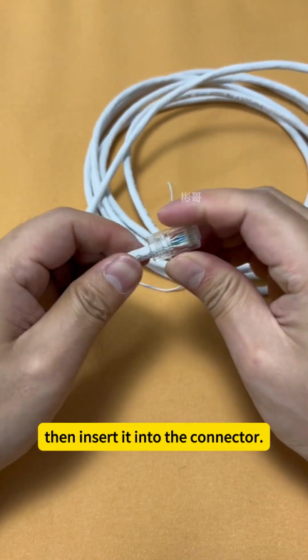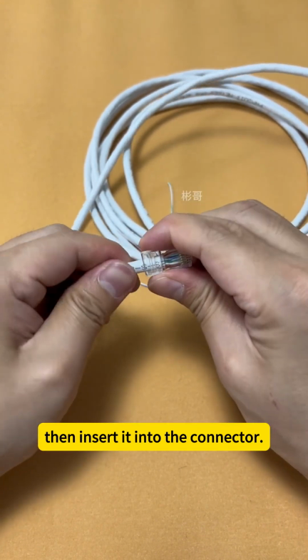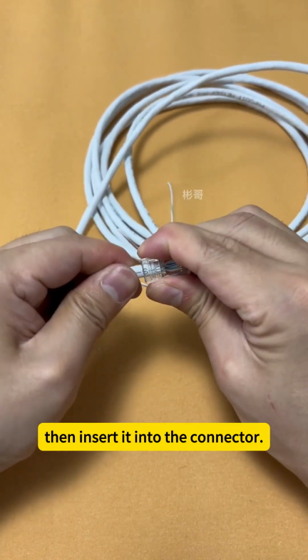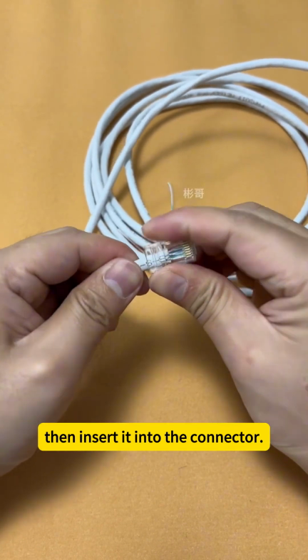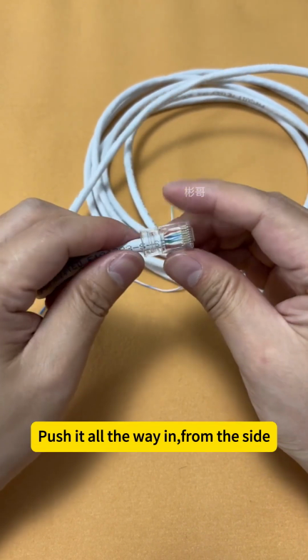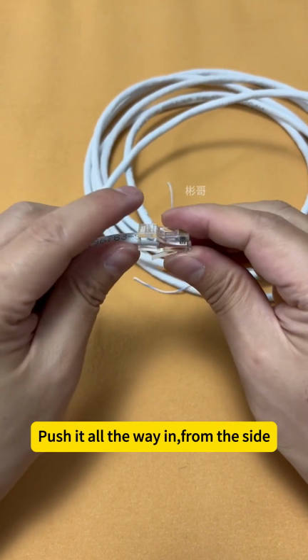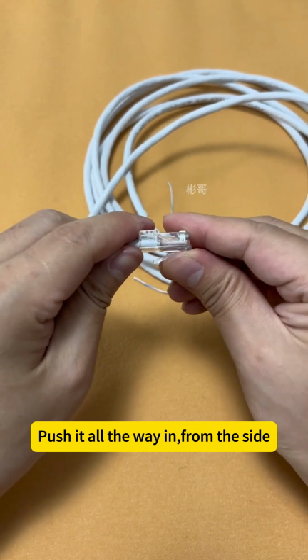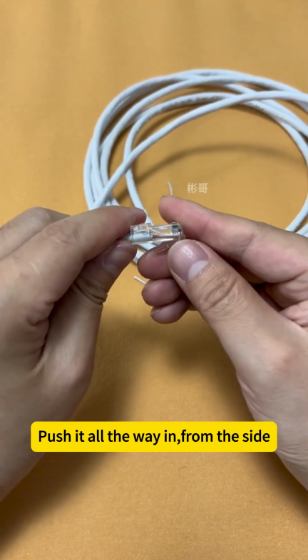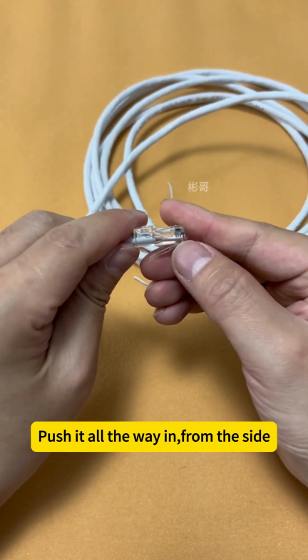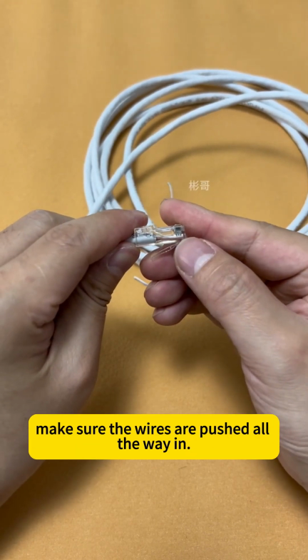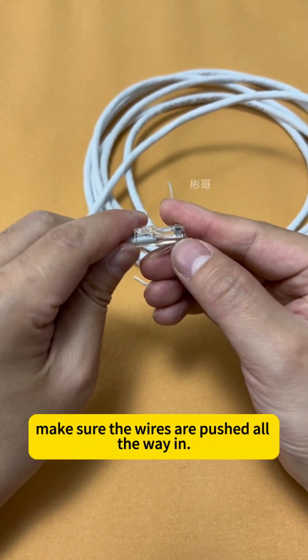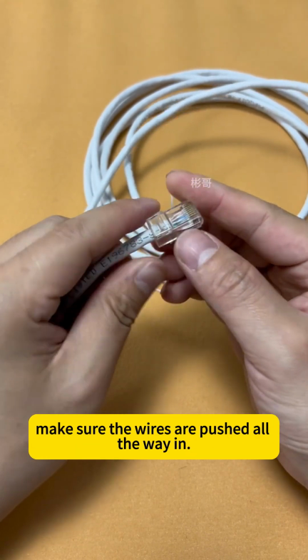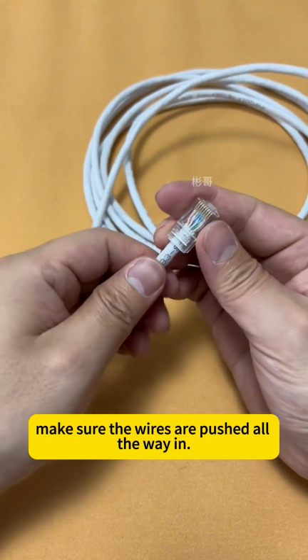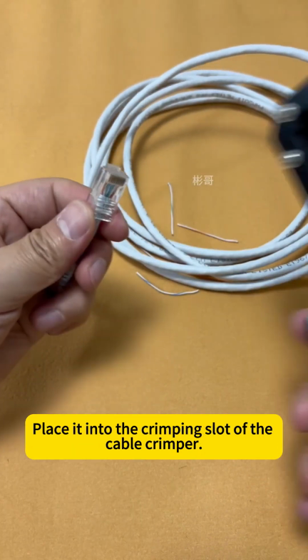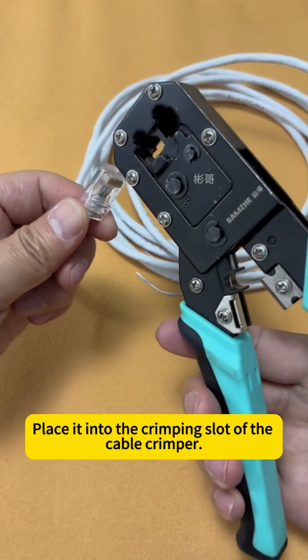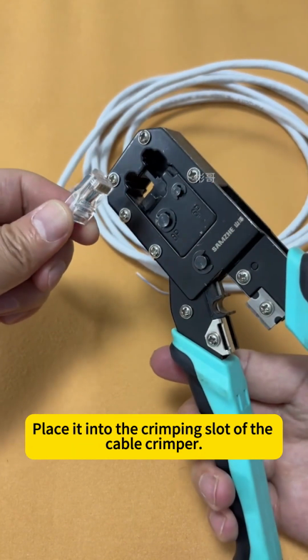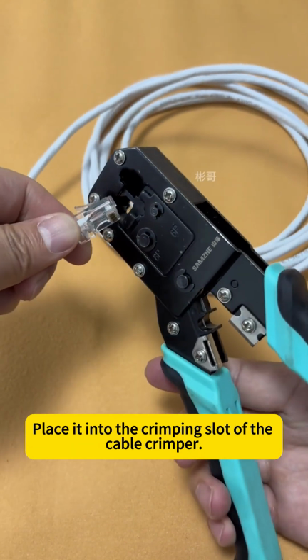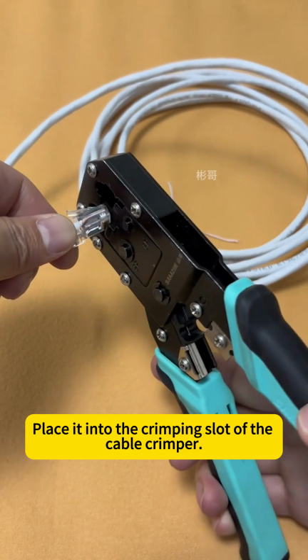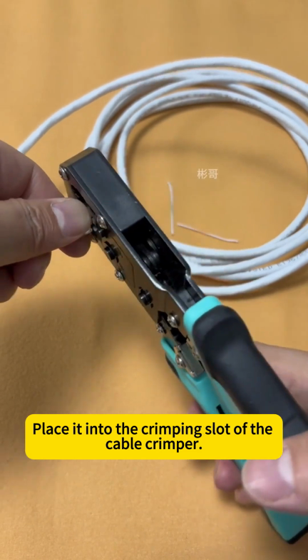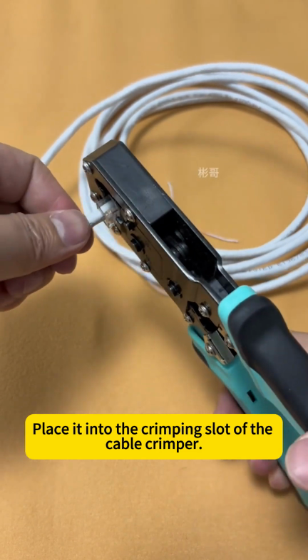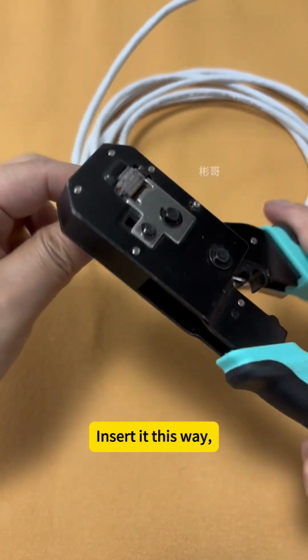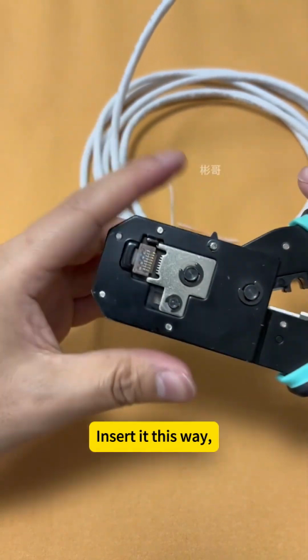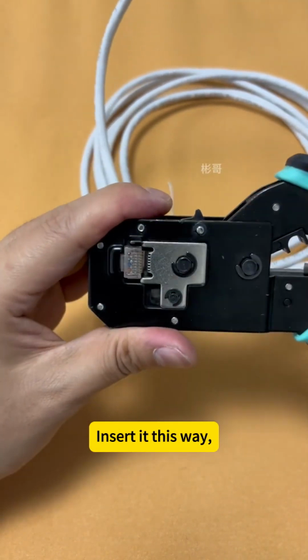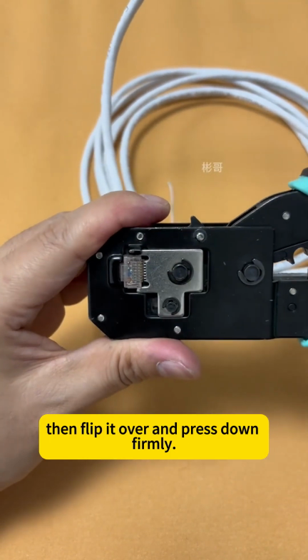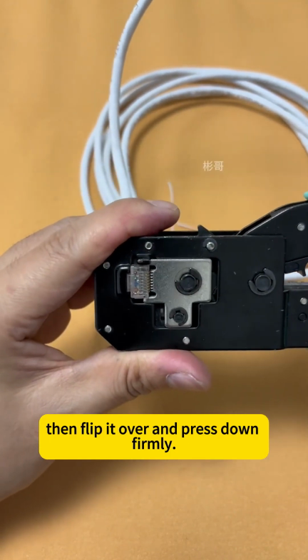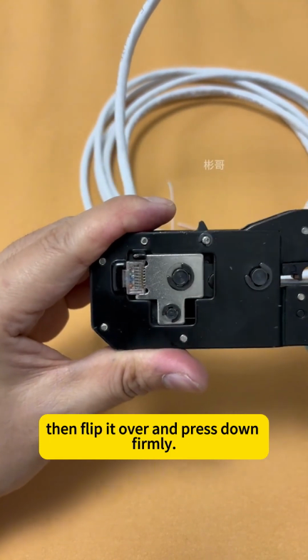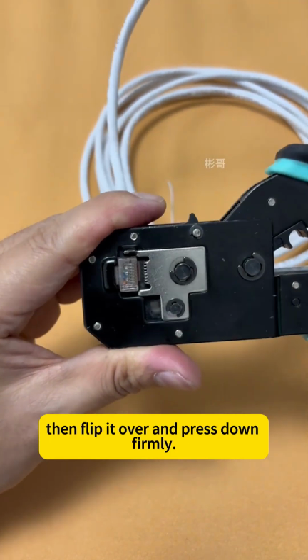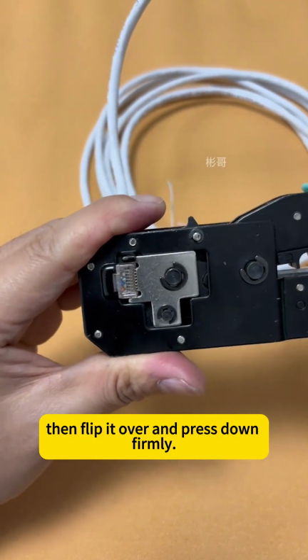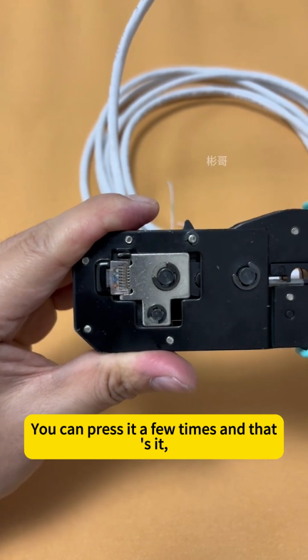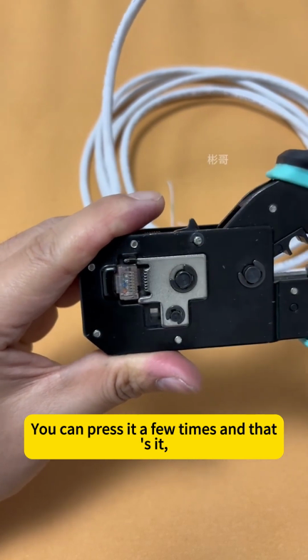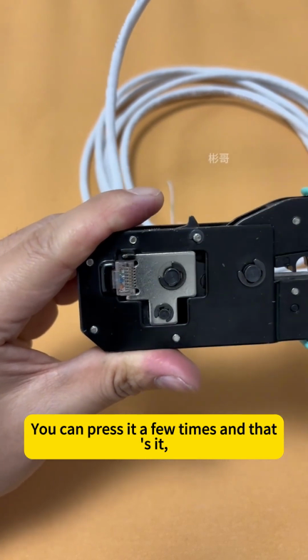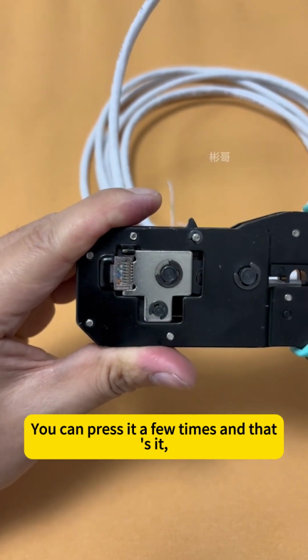Then insert it into the connector and push it all the way in. From the side, make sure the wires are pushed all the way in. Place it into the crimping slot of the cable crimper, insert it this way, then flip it over and press down firmly. You can press it a few times and that's it.